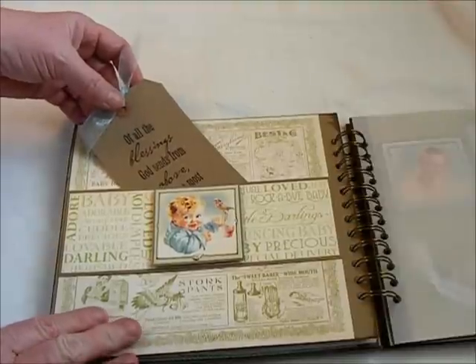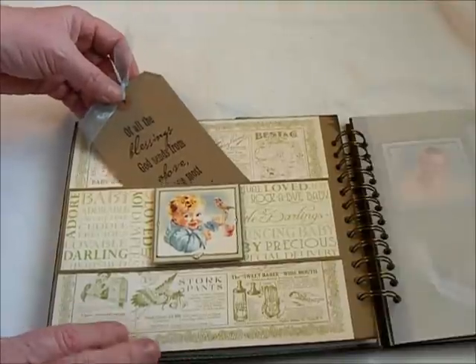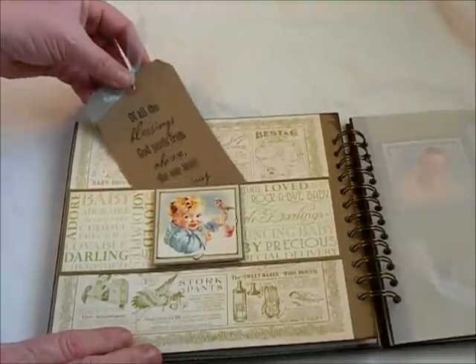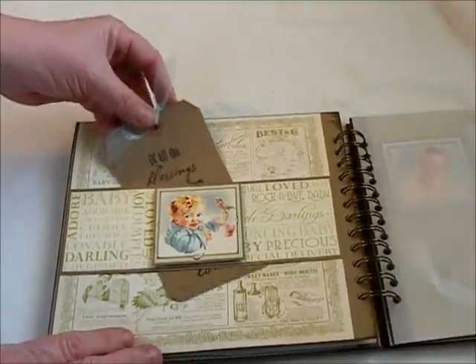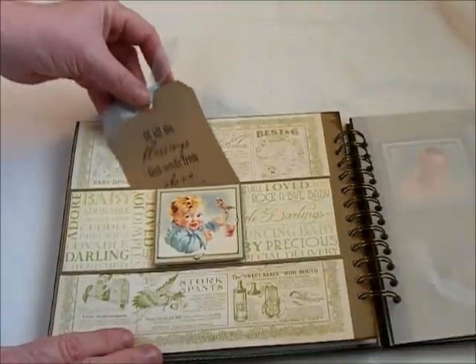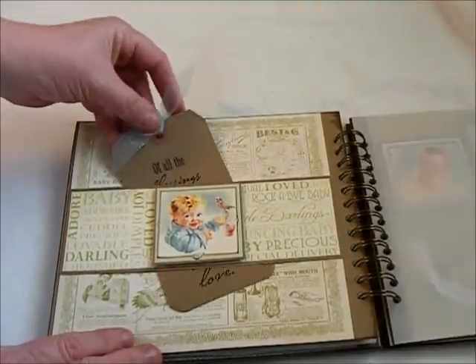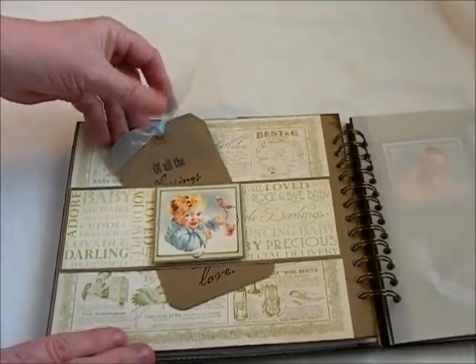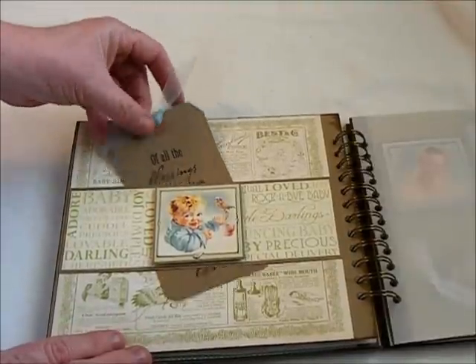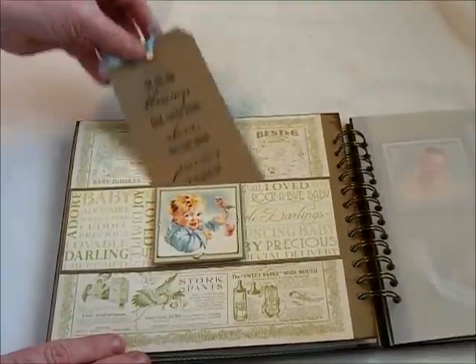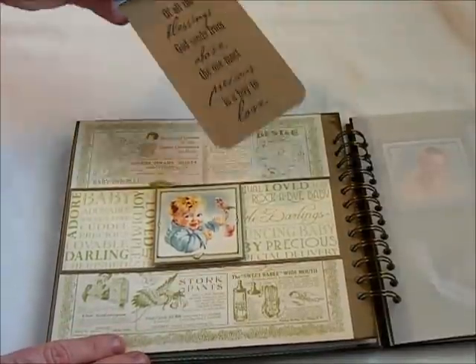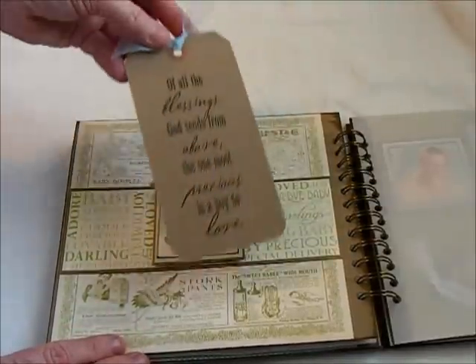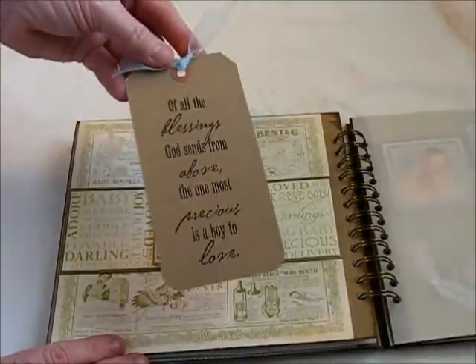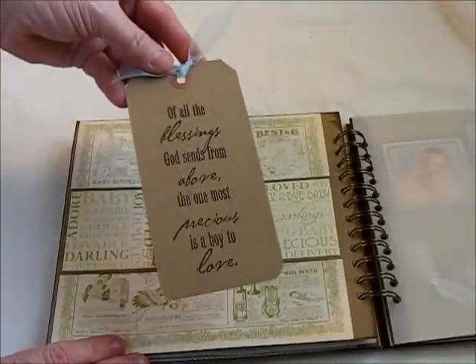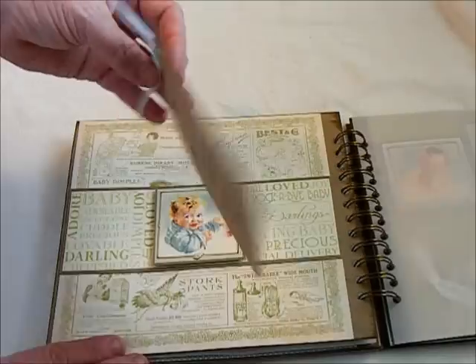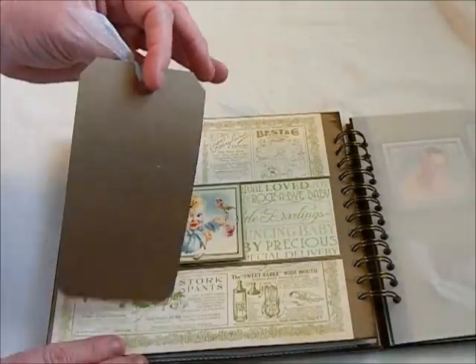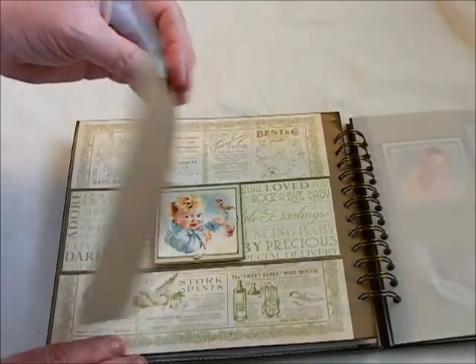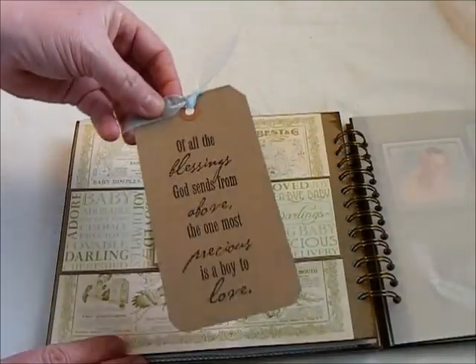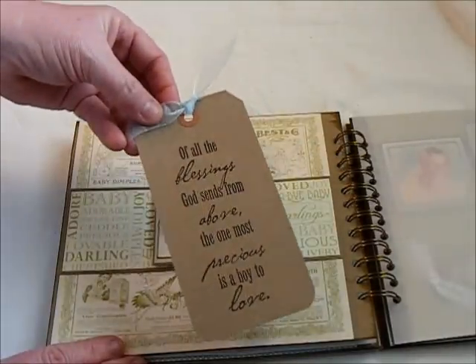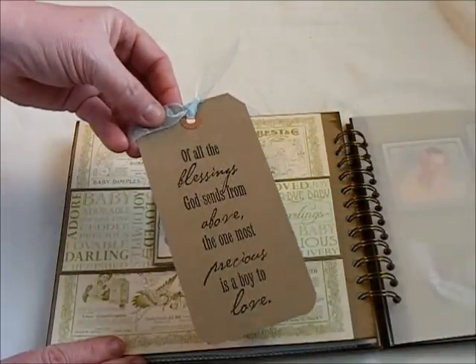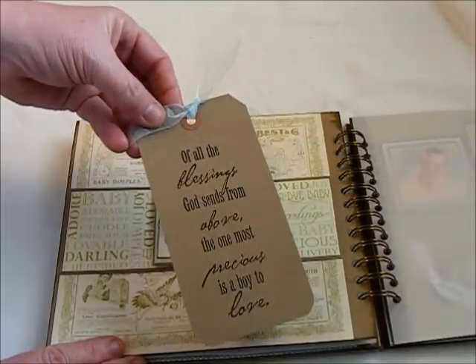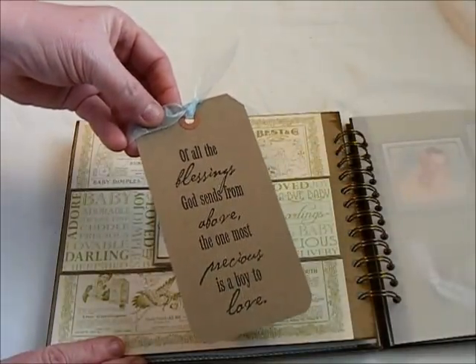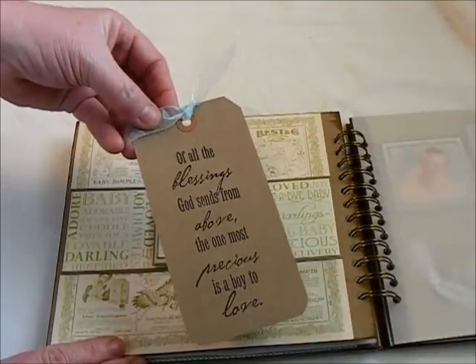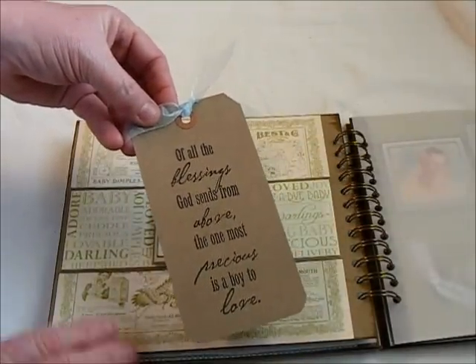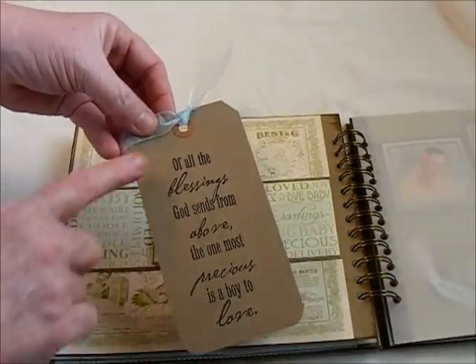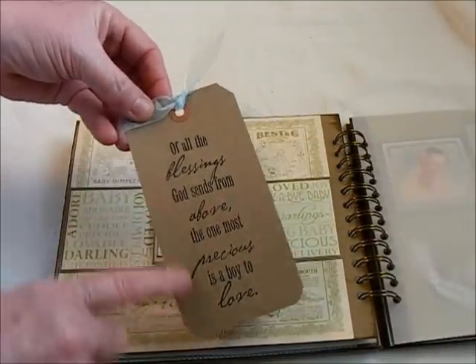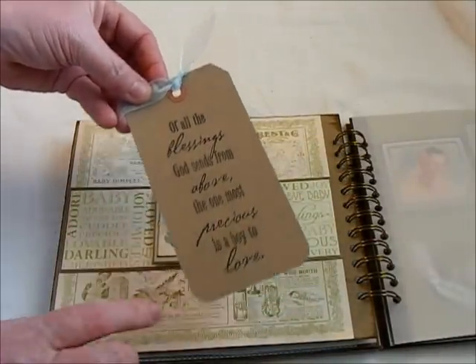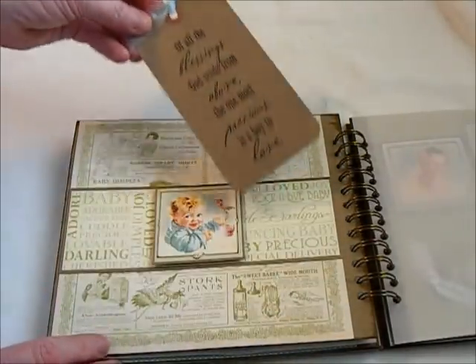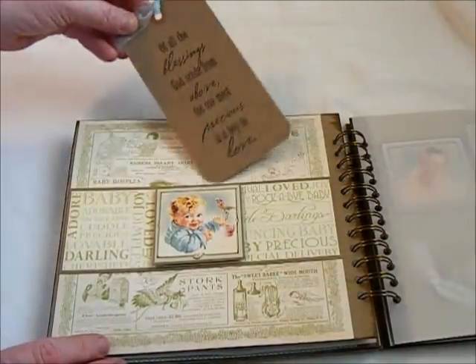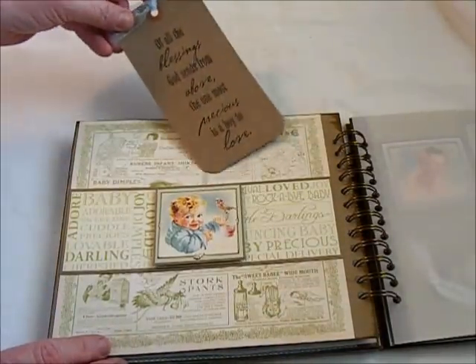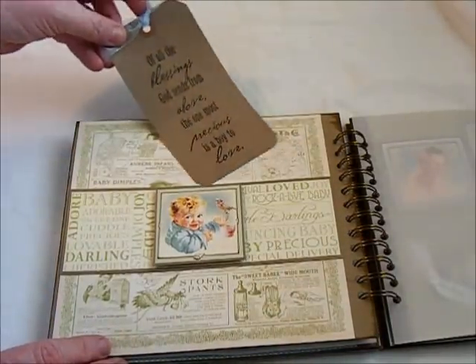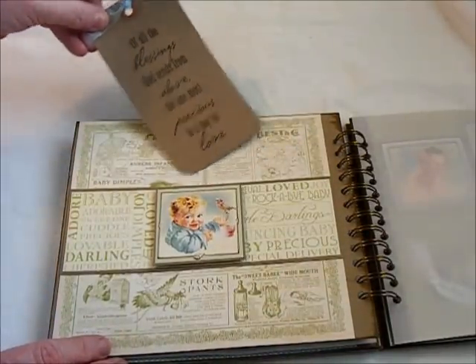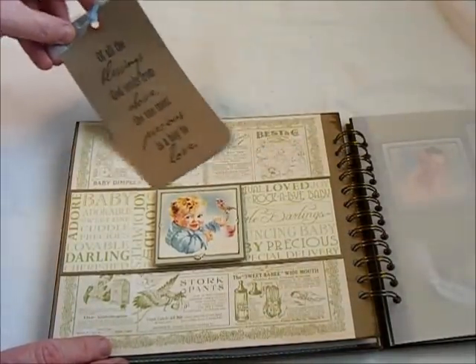You know they always give you the little mock birth certificate — I thought it would be cute to slide in there. And then I added a place for journaling with some more stamping on it.